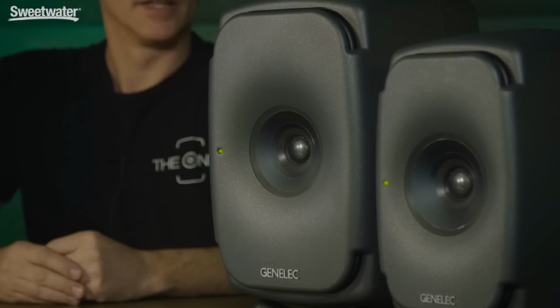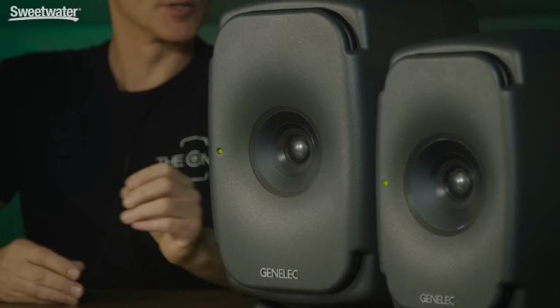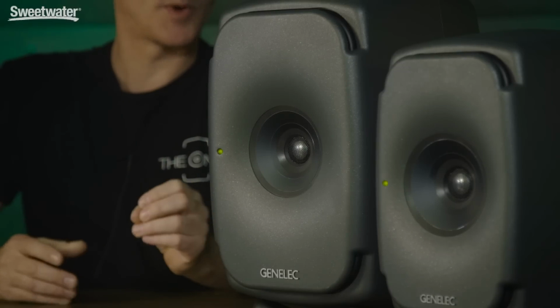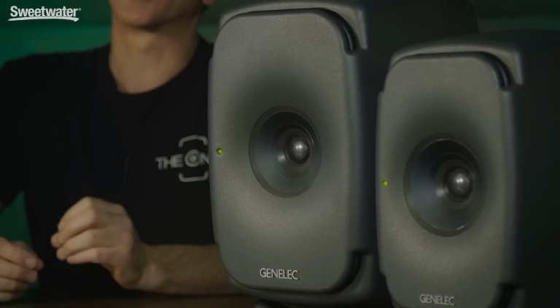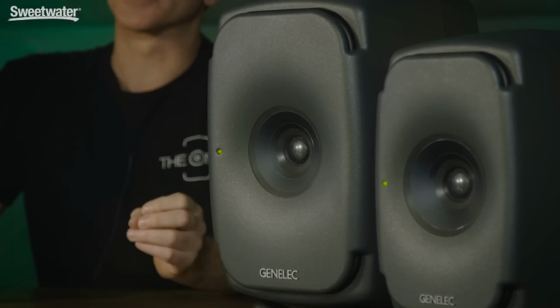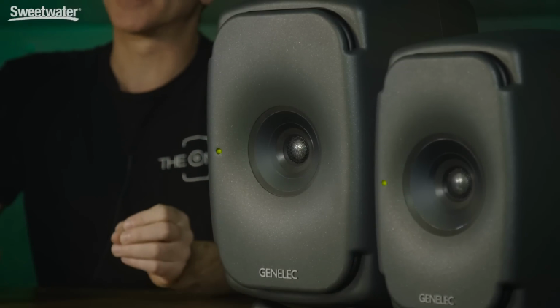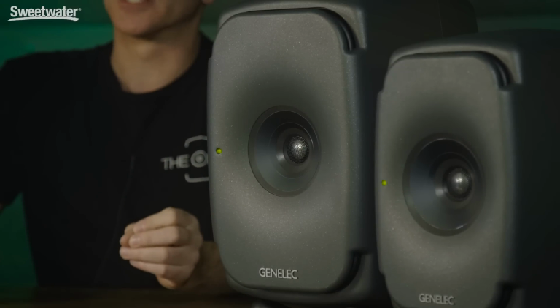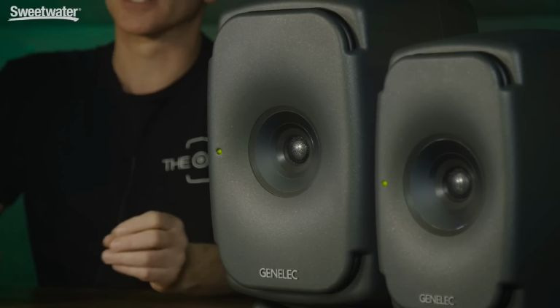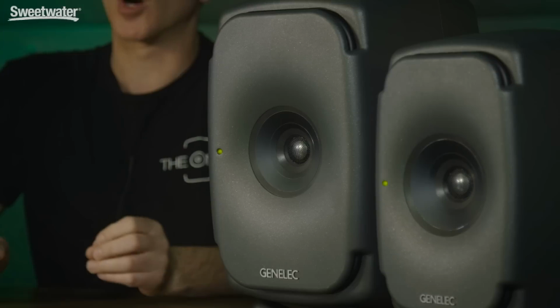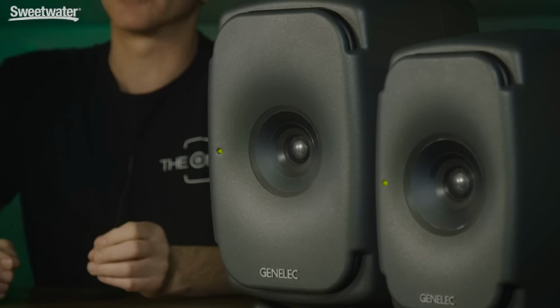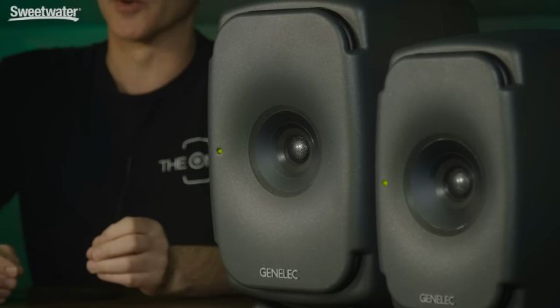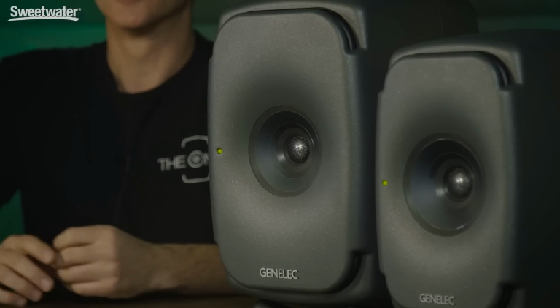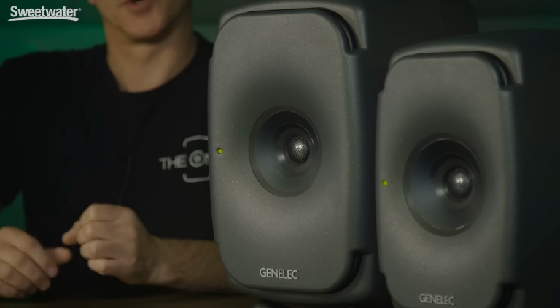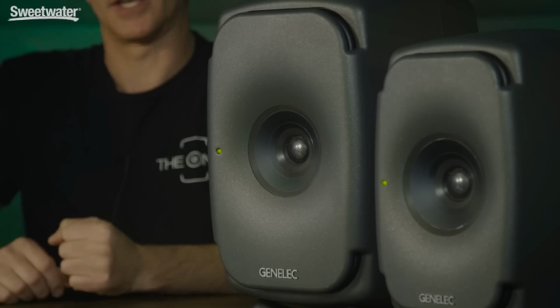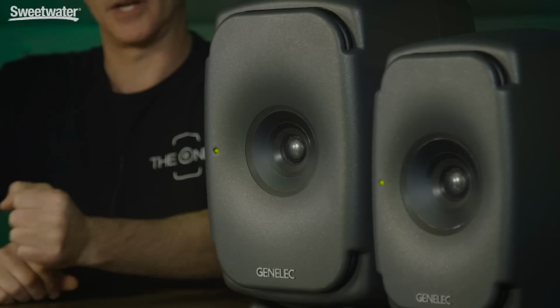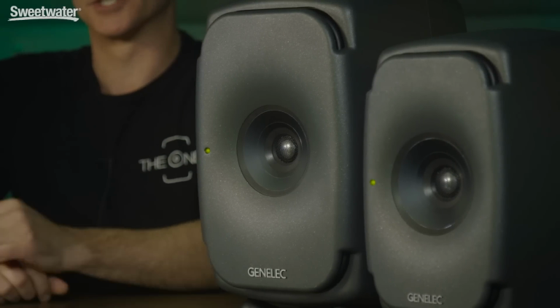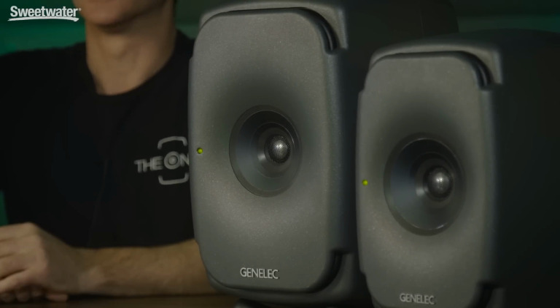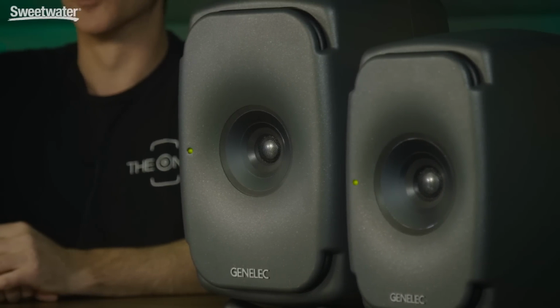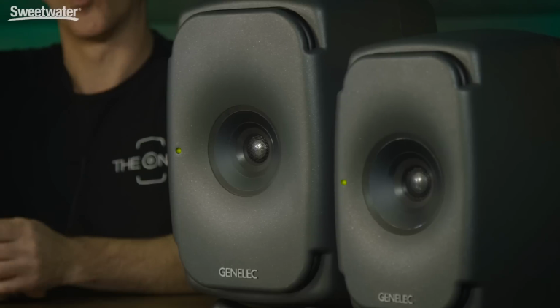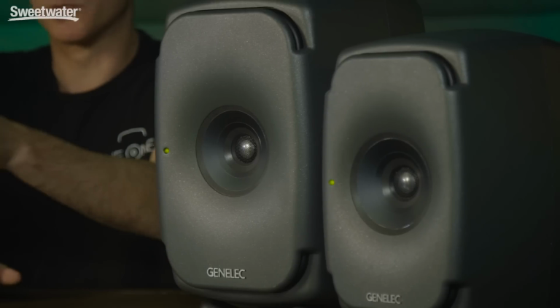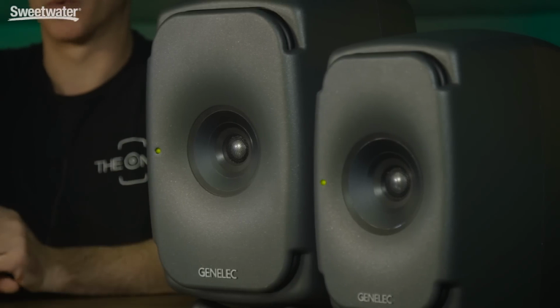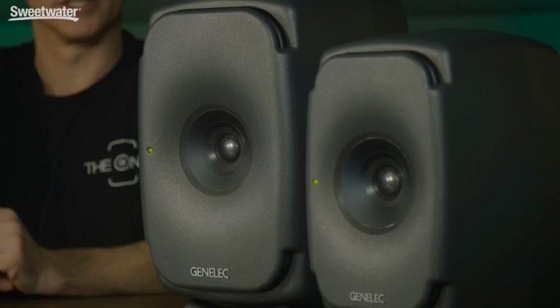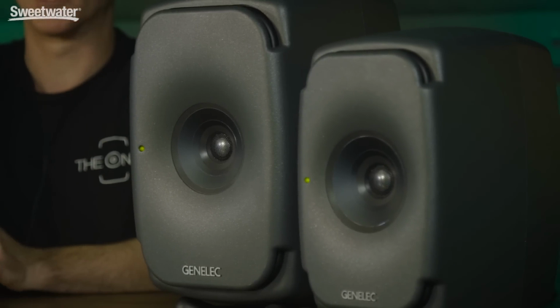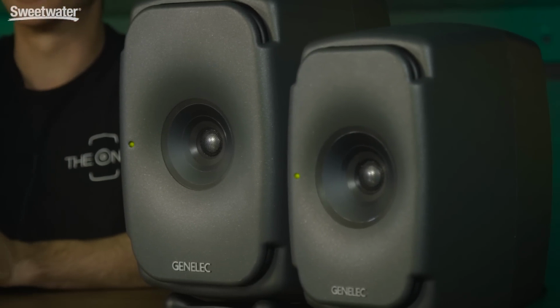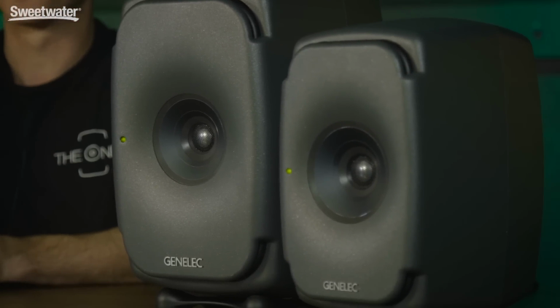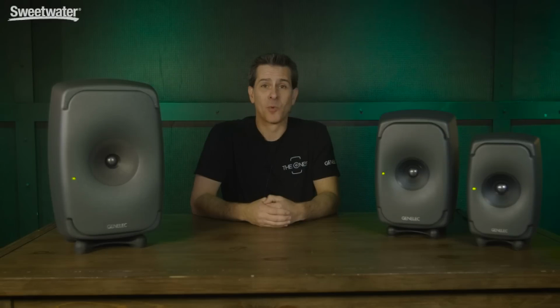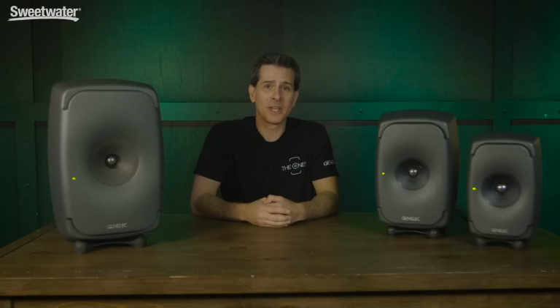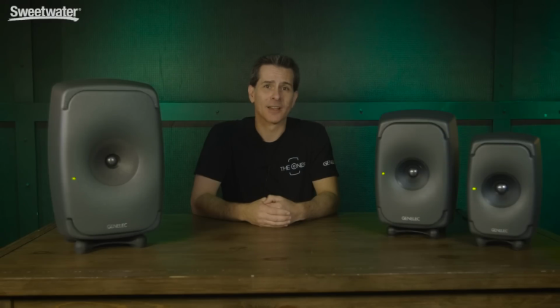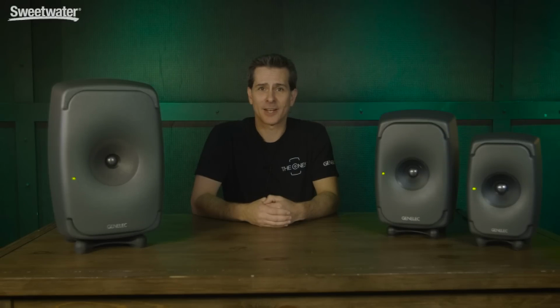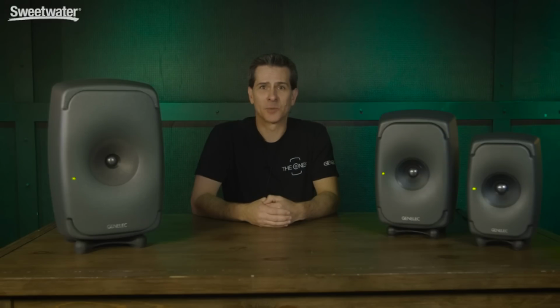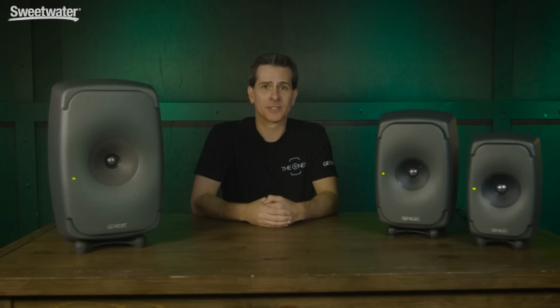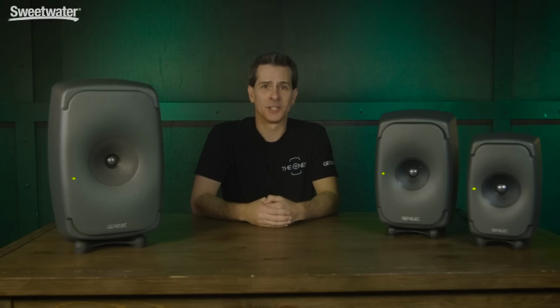These speakers also have what we call our SAM technology, which stands for Smart Active Monitoring, so you can have a calibrated position in a room or multiple calibrated positions depending on your needs. For more information, contact your Sweetwater sales engineer.